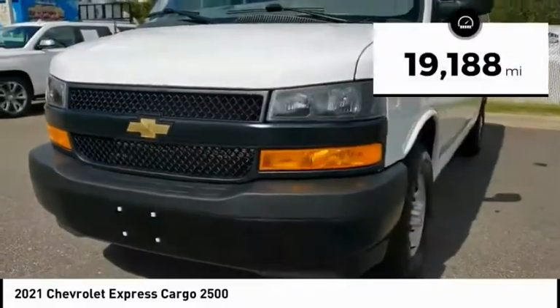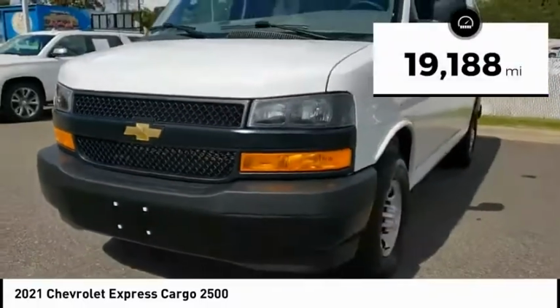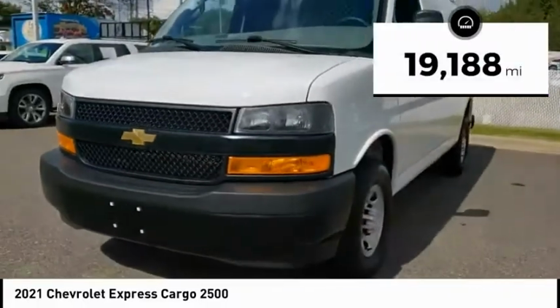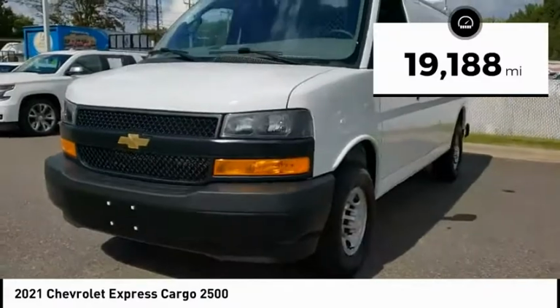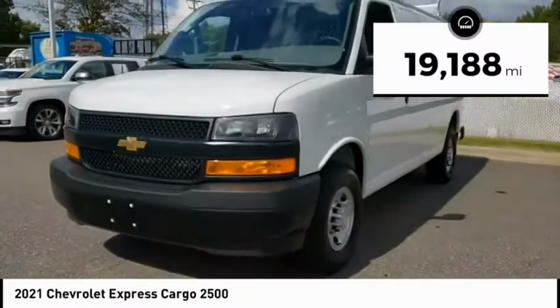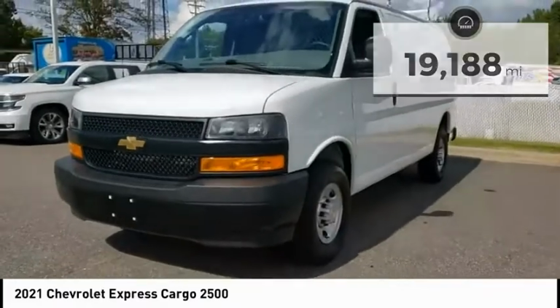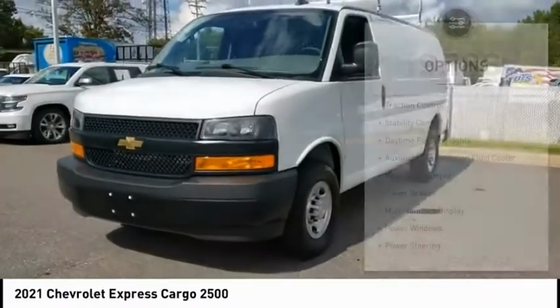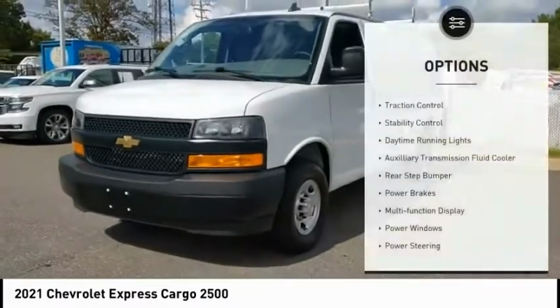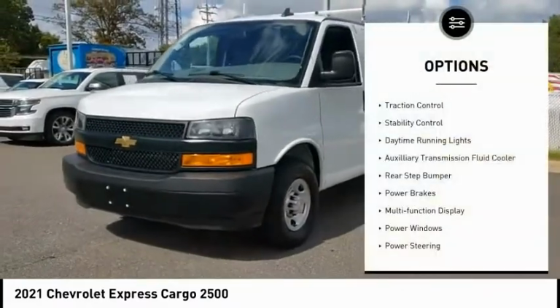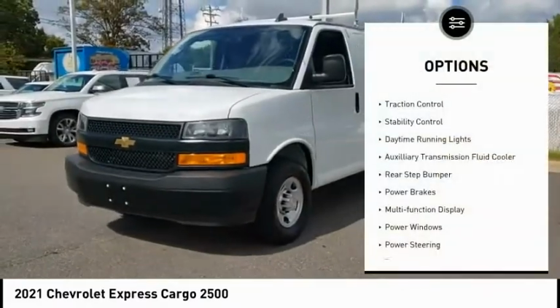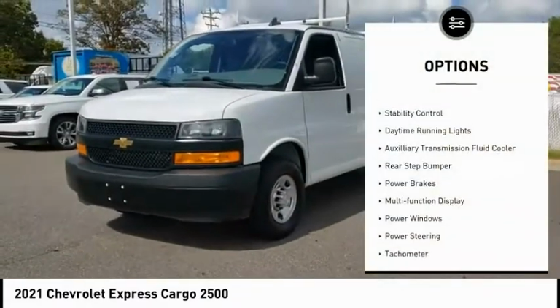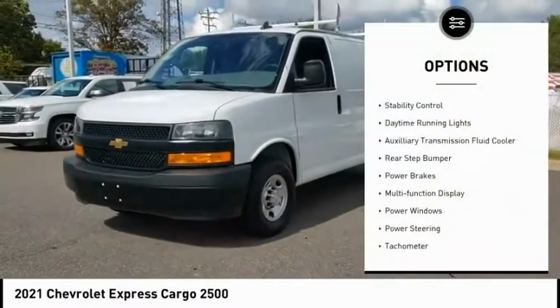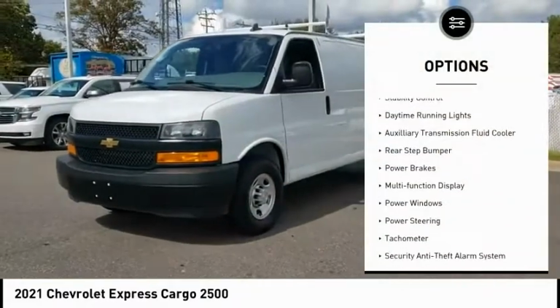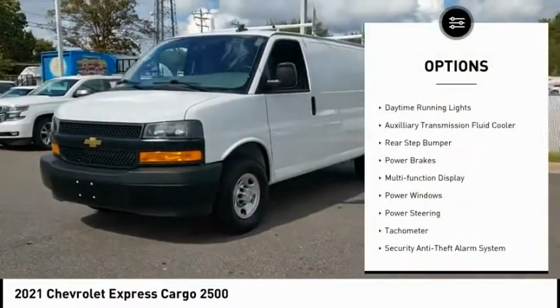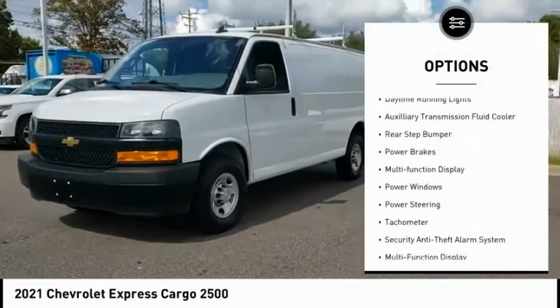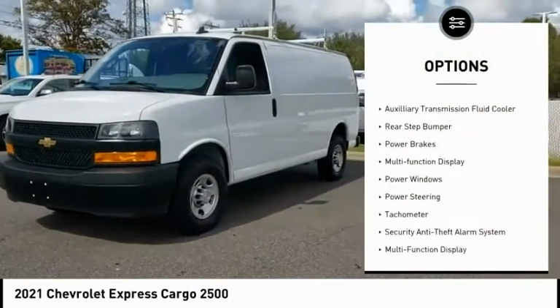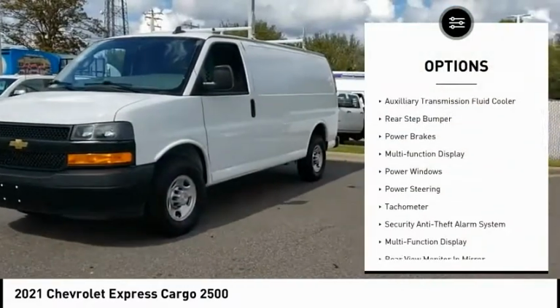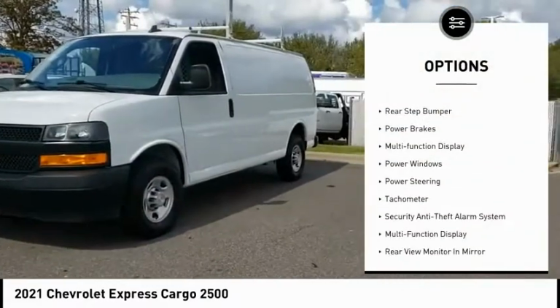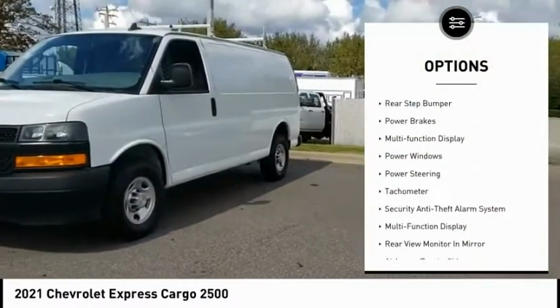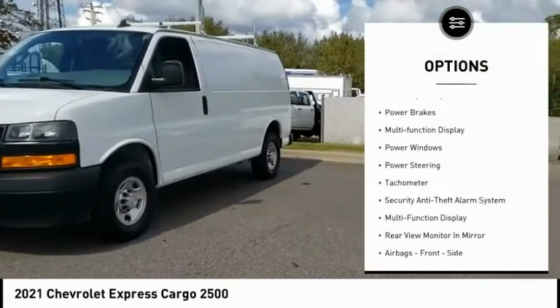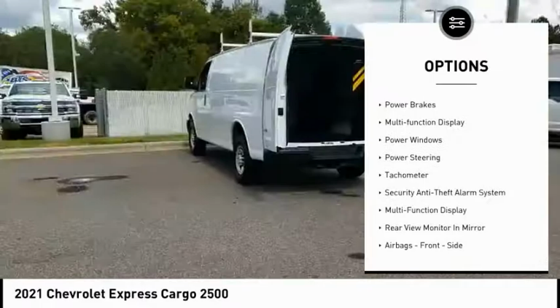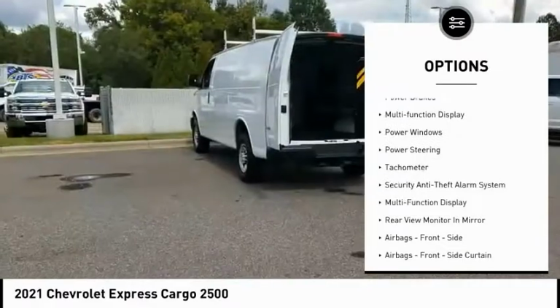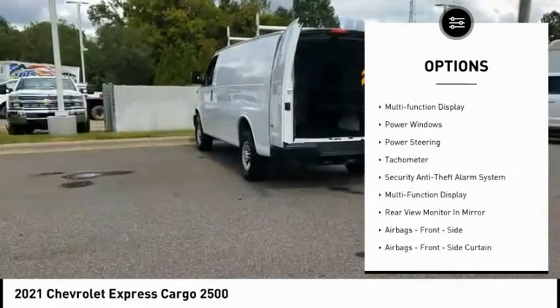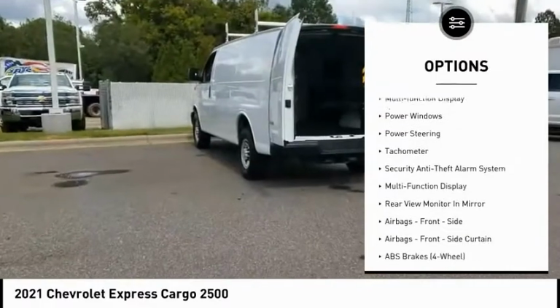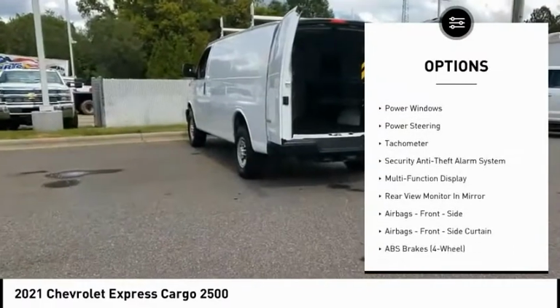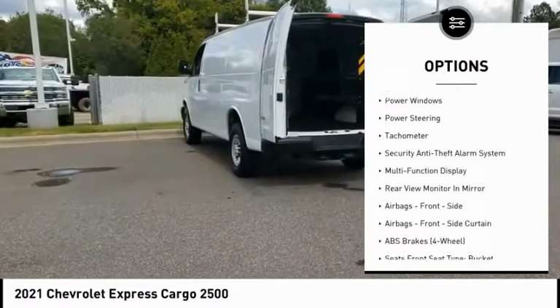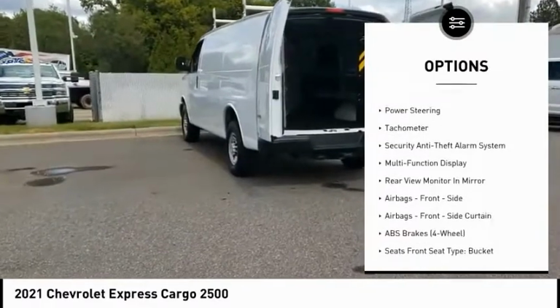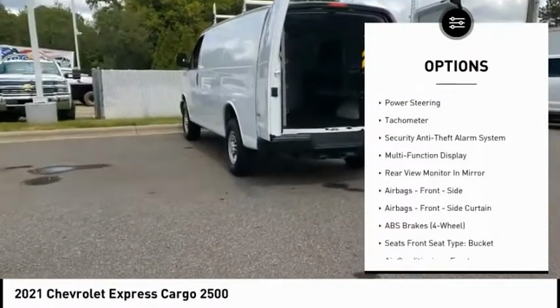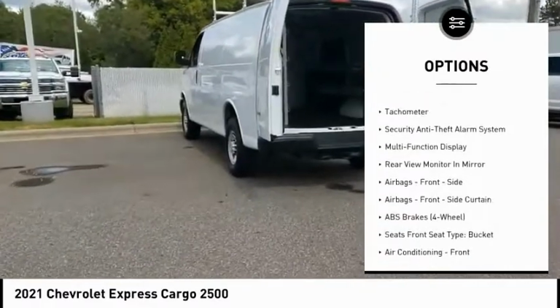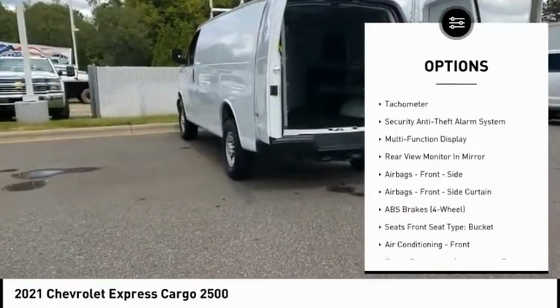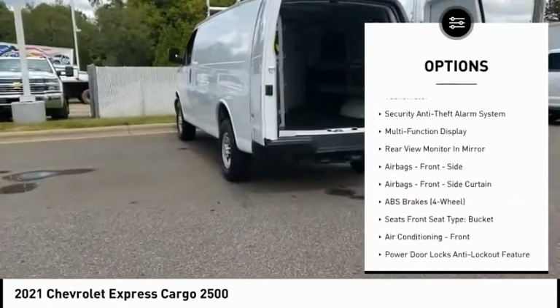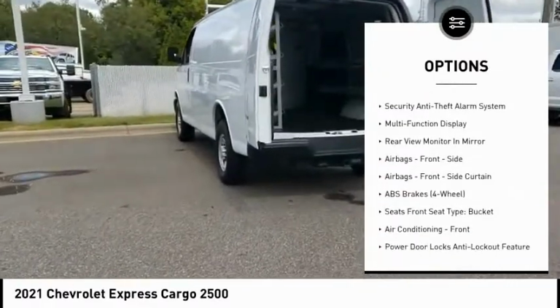Here are some of this vehicle's great options: traction control, stability control, daytime running lights, auxiliary transmission fluid cooler, rear step bumper.